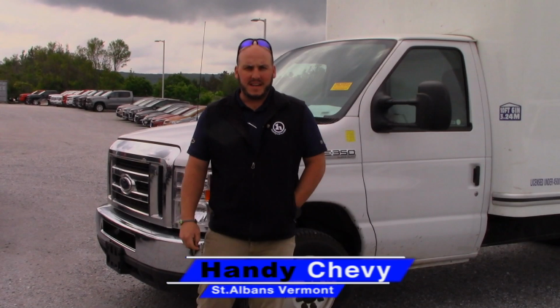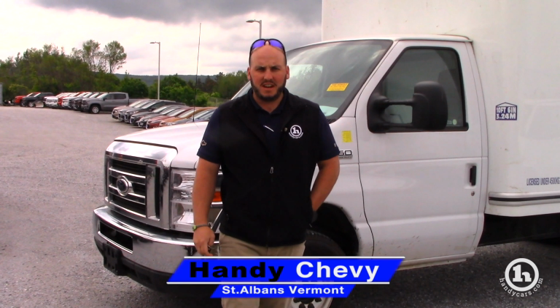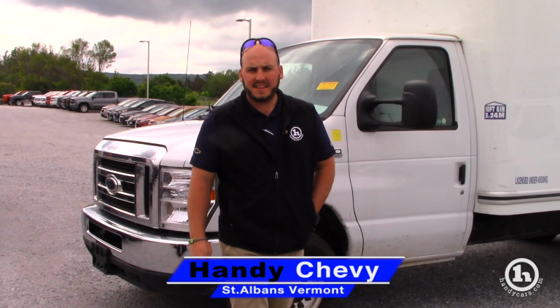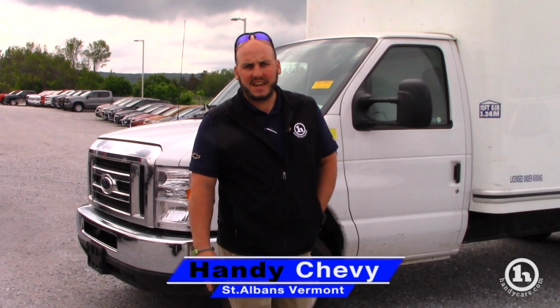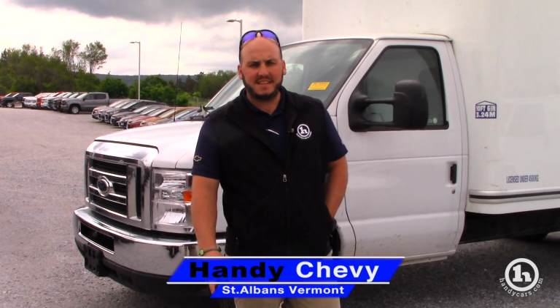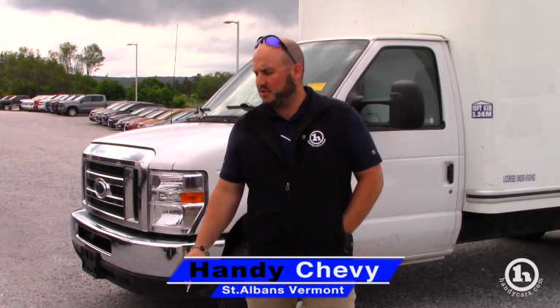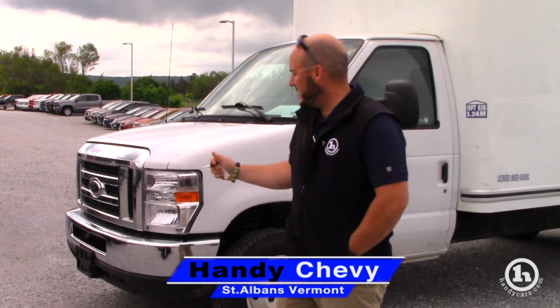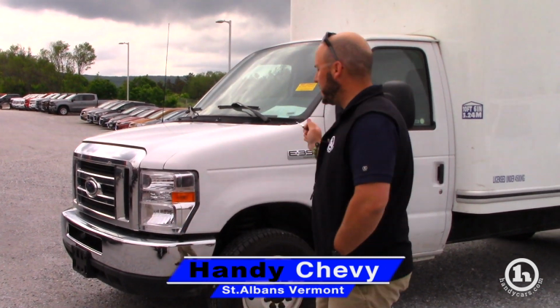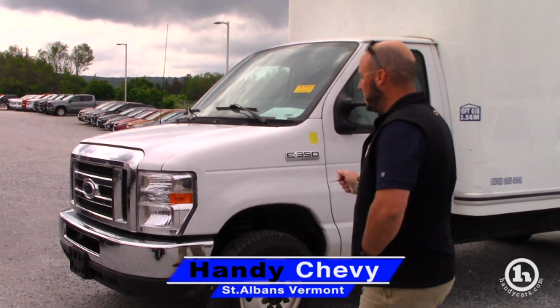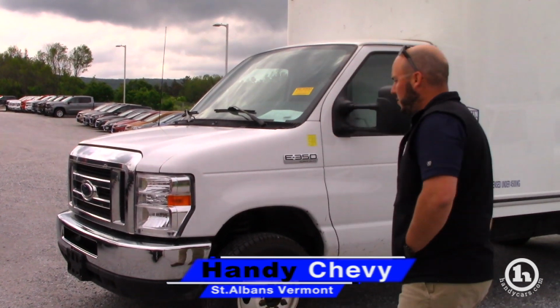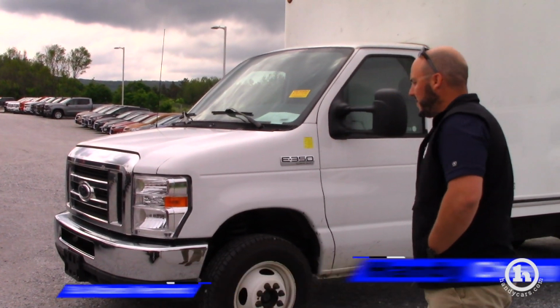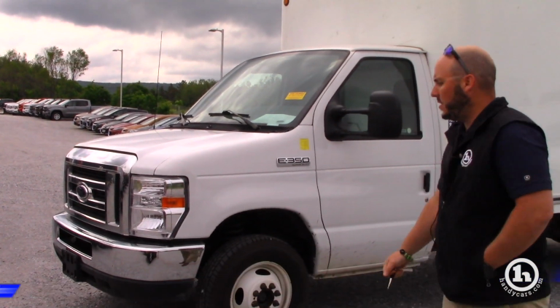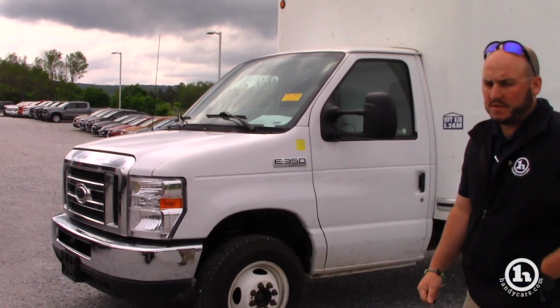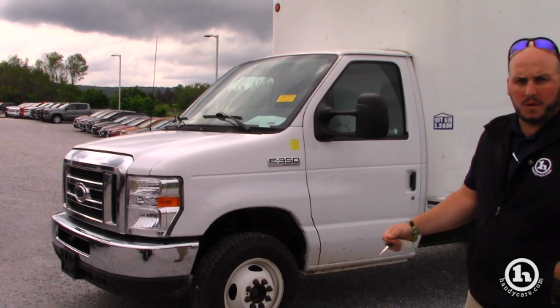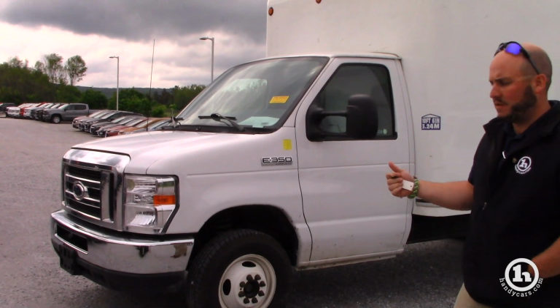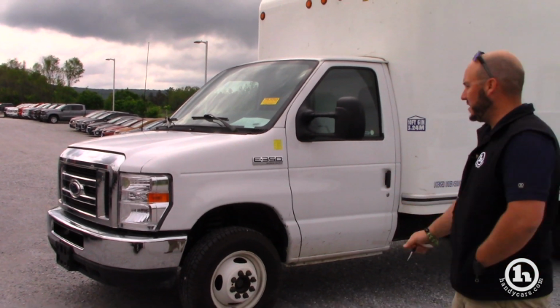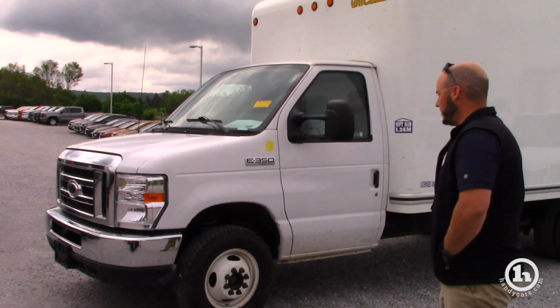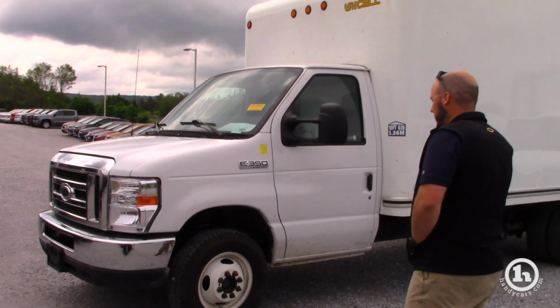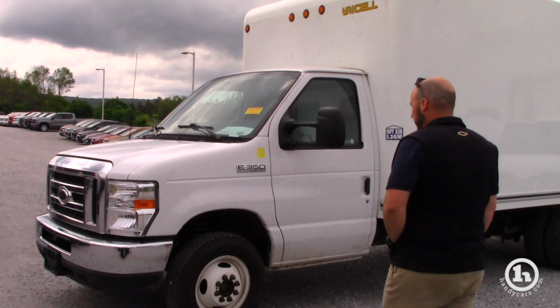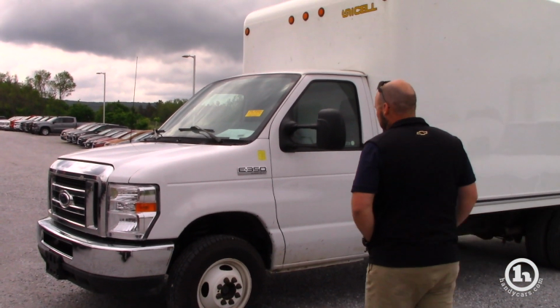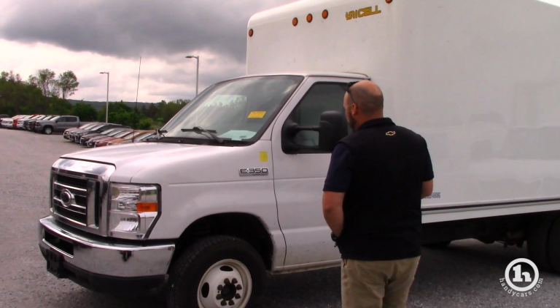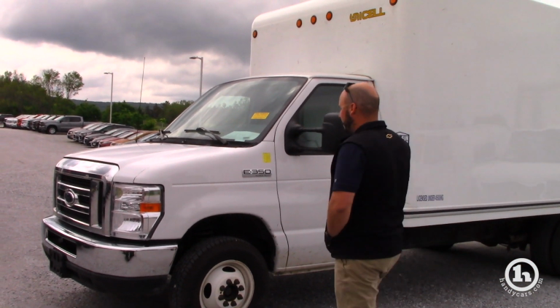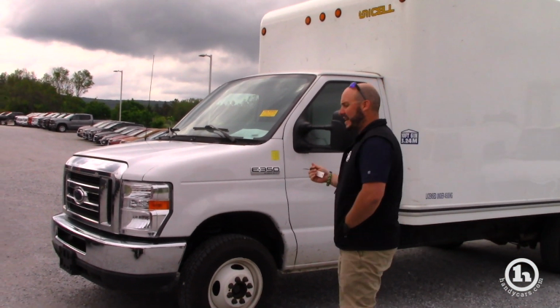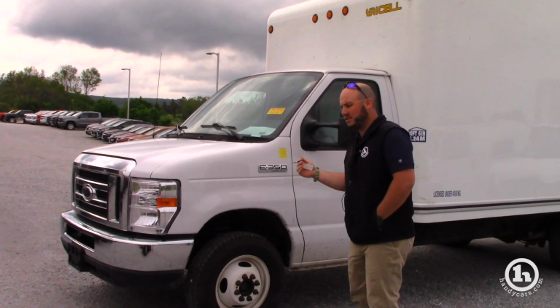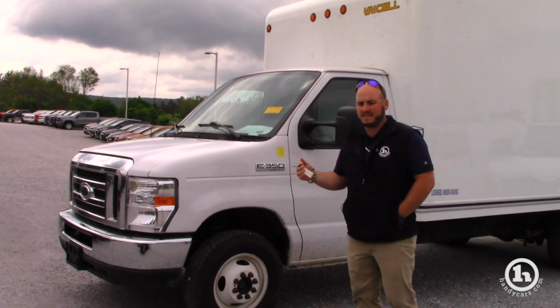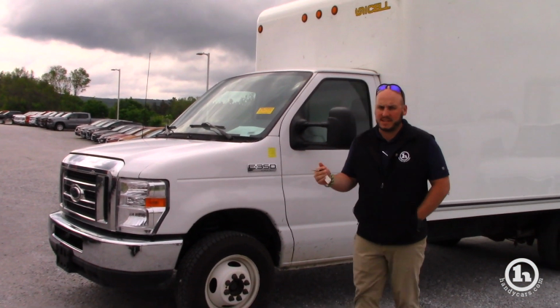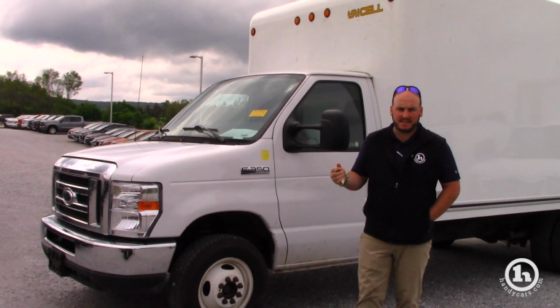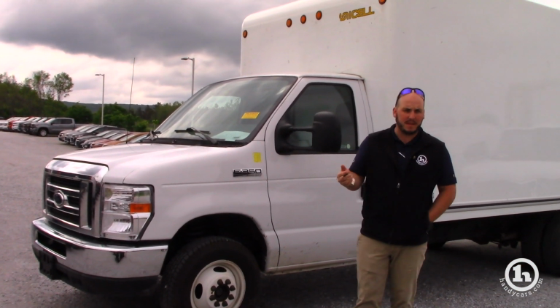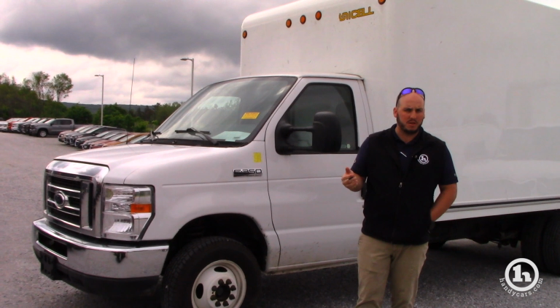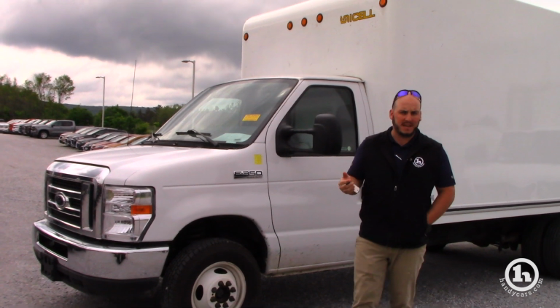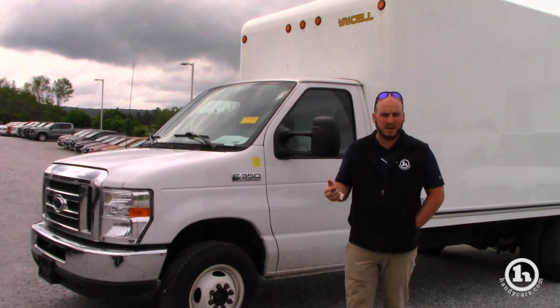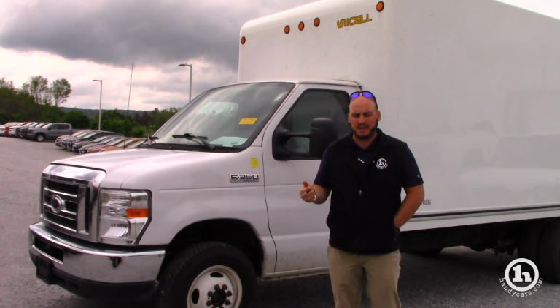Hey Sean, Seth here from Handys. Just wanted to send you a quick video of the Ford E350 that we were talking about. It's a 2017 with about 33,000 miles on it.